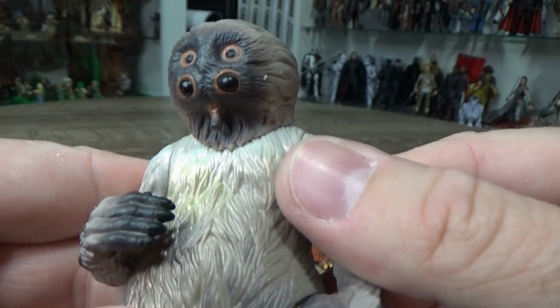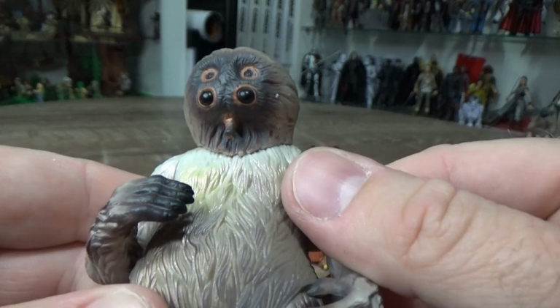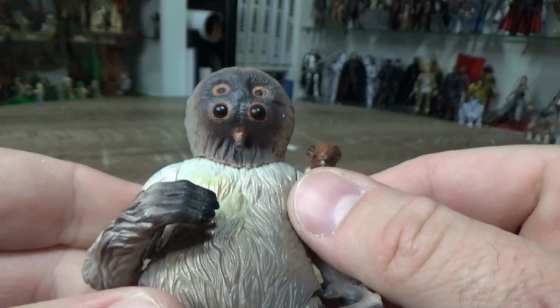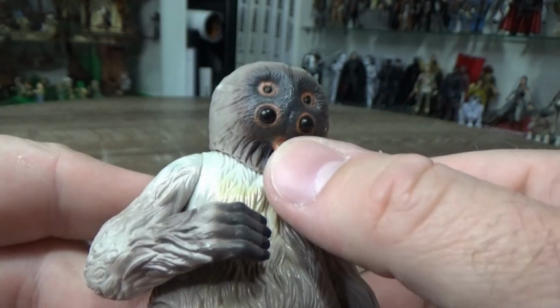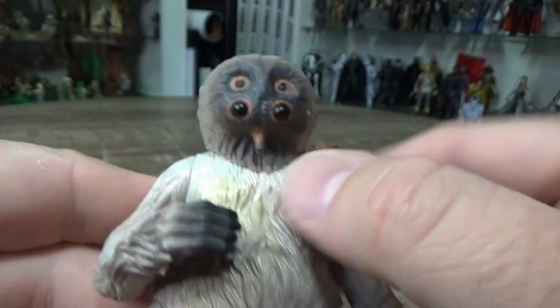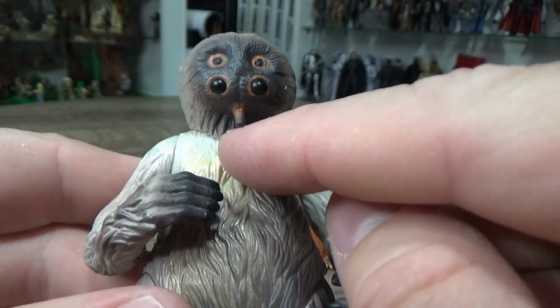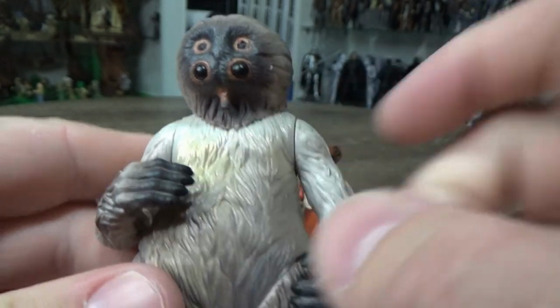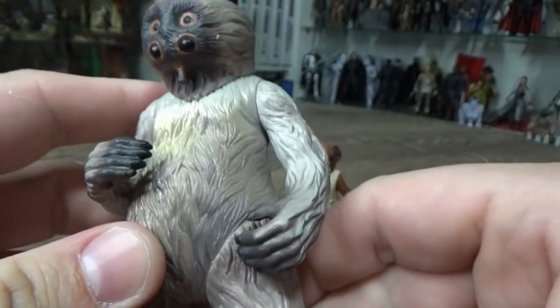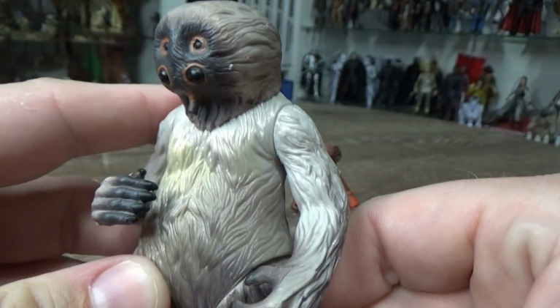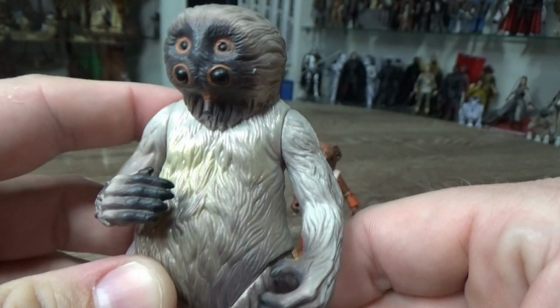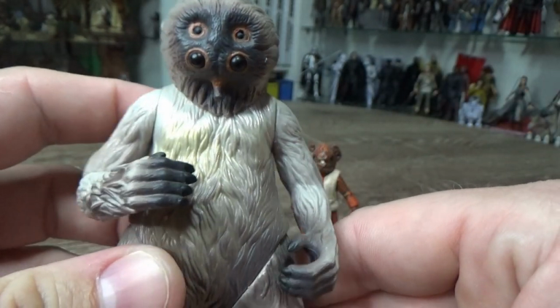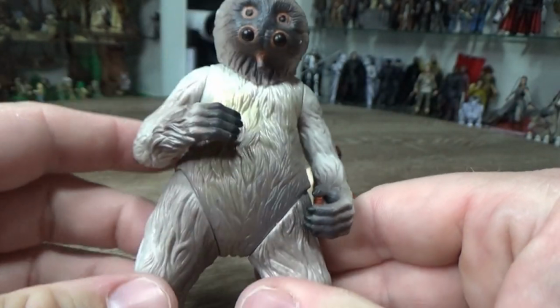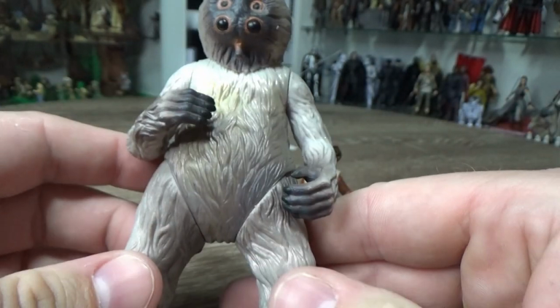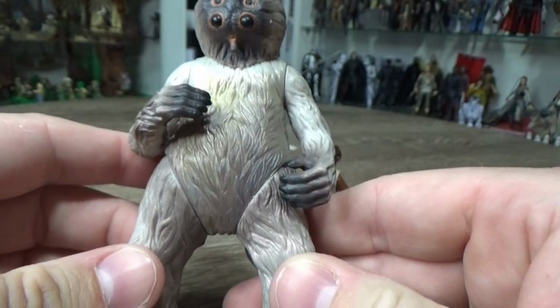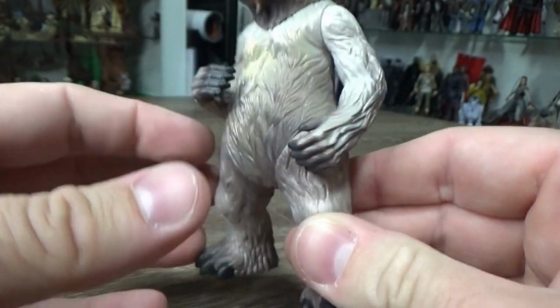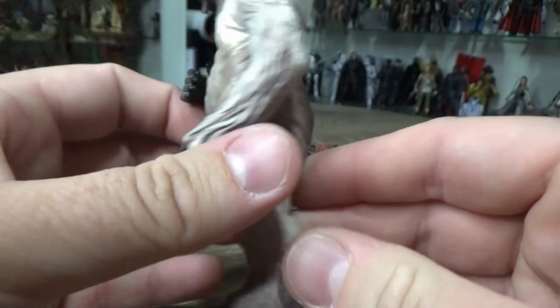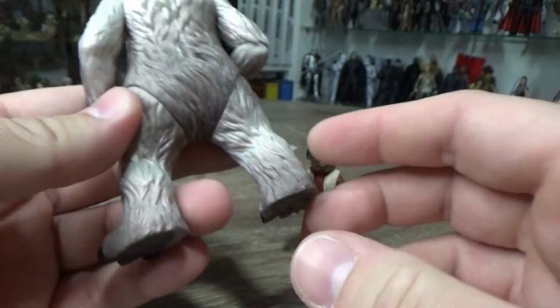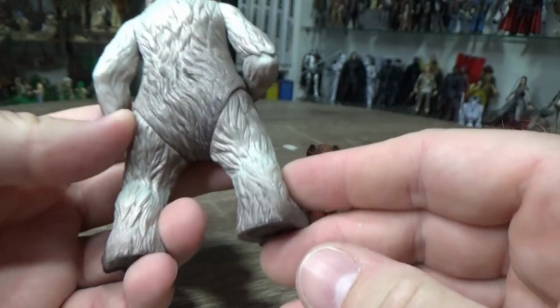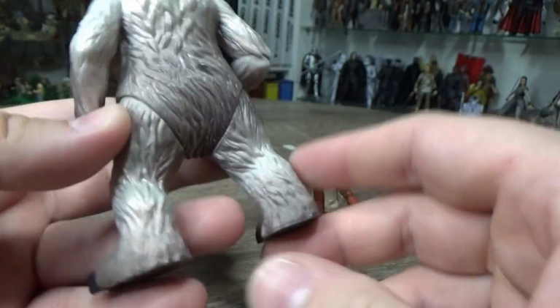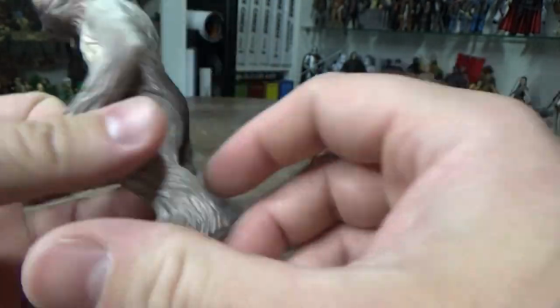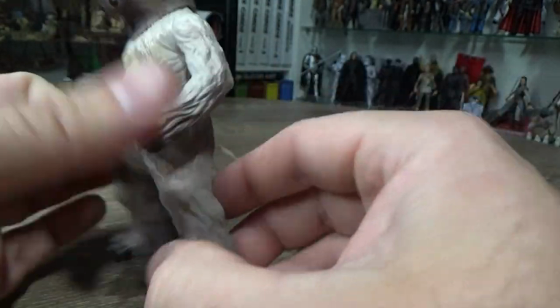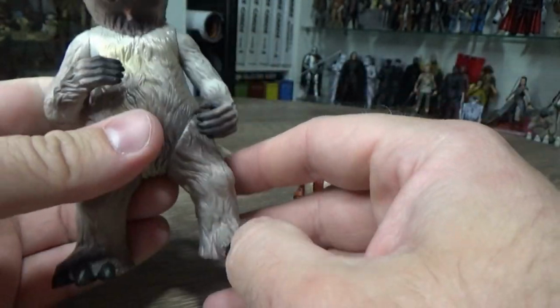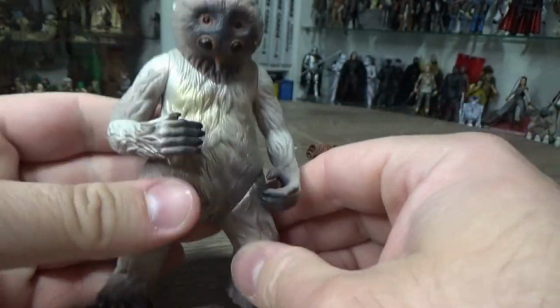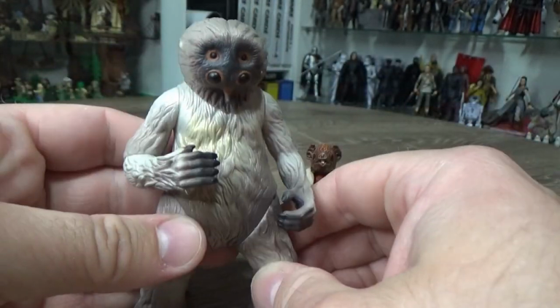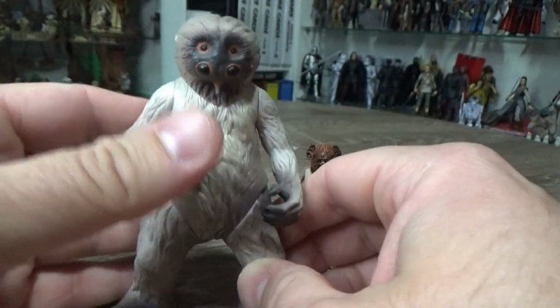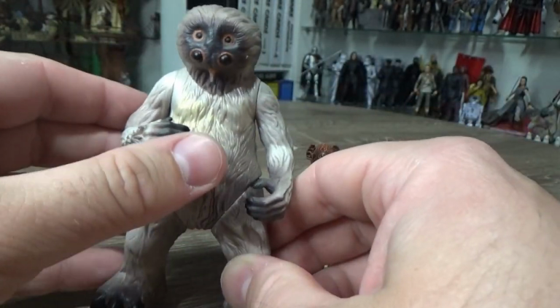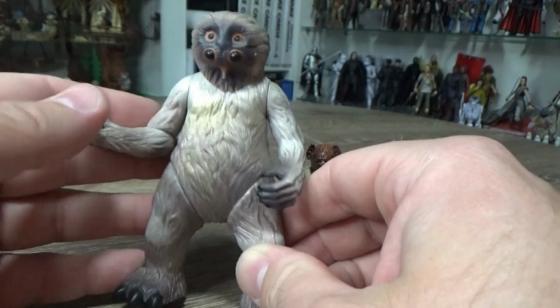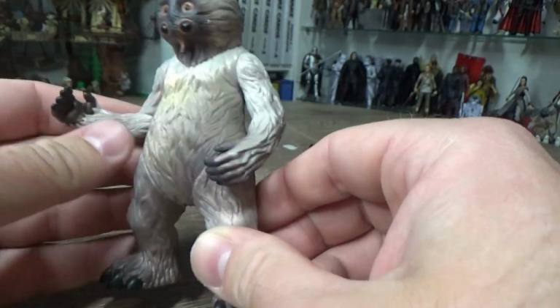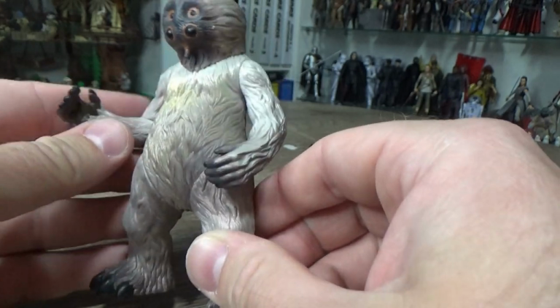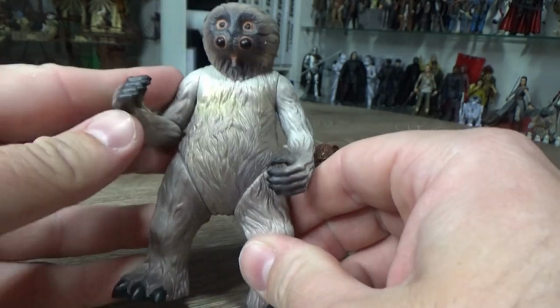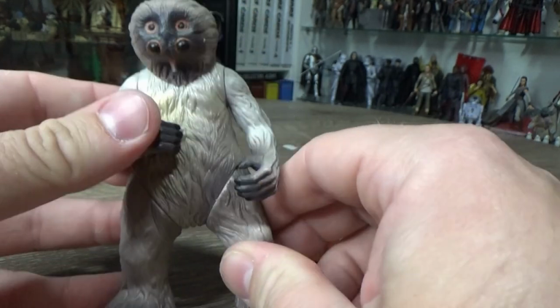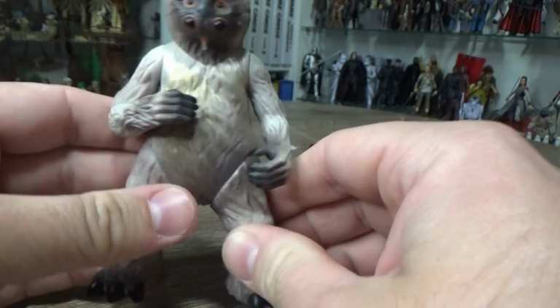Just love those eyes and the face — little sucker mouth there. Such a cool looking alien, really love him. And really, he's just a hairy man with a weird head. Still such a good figure, I love it a lot.